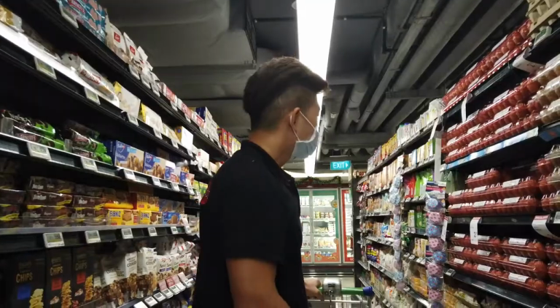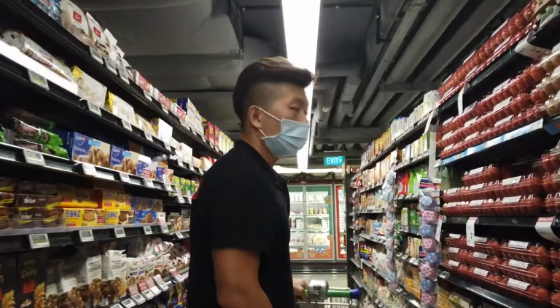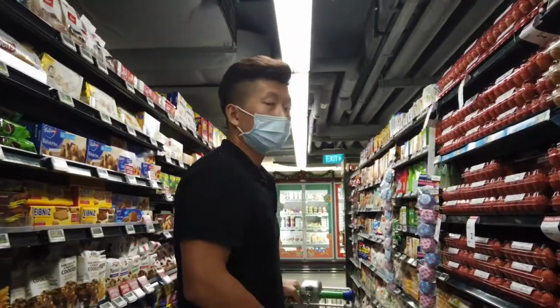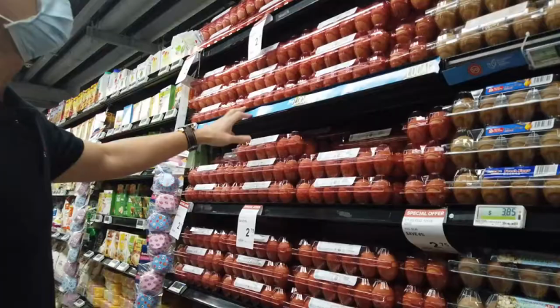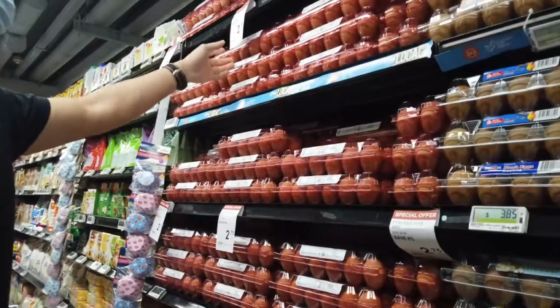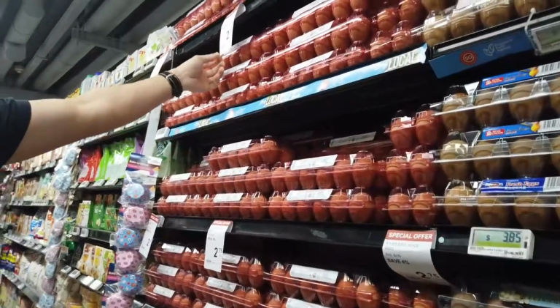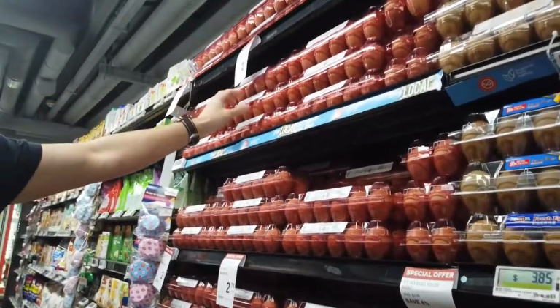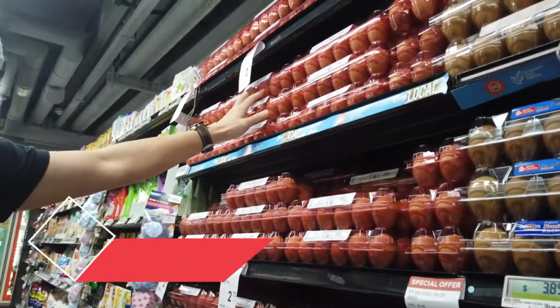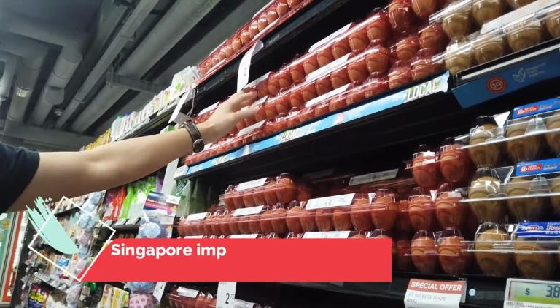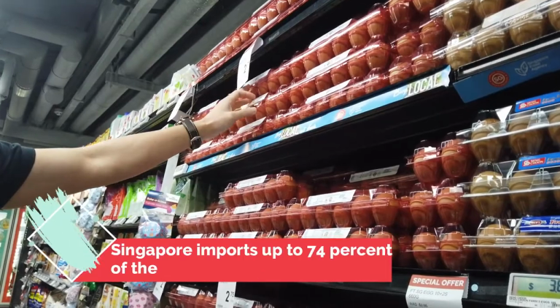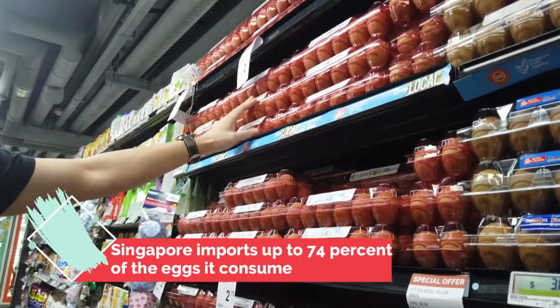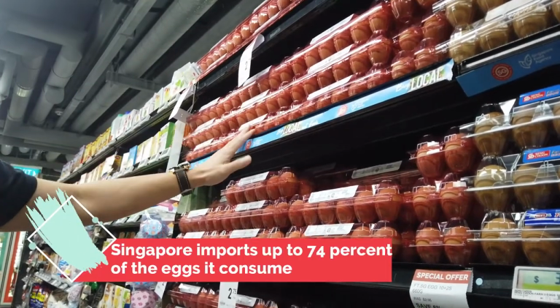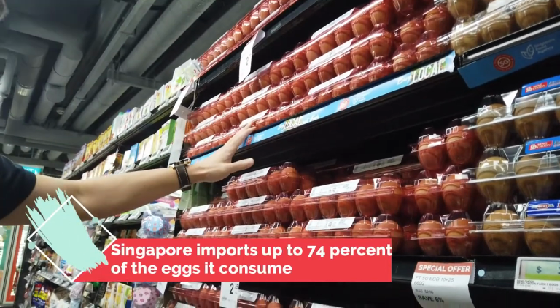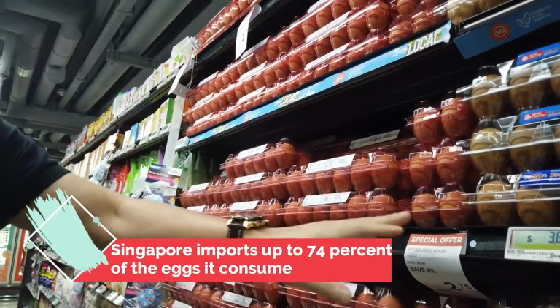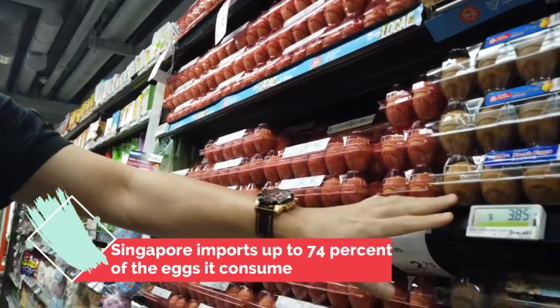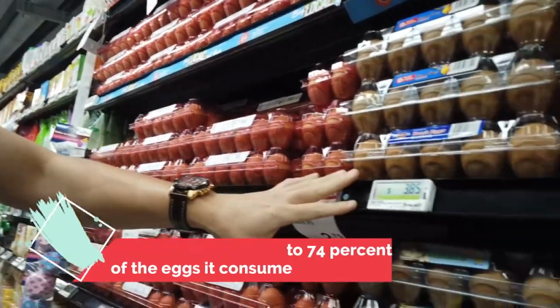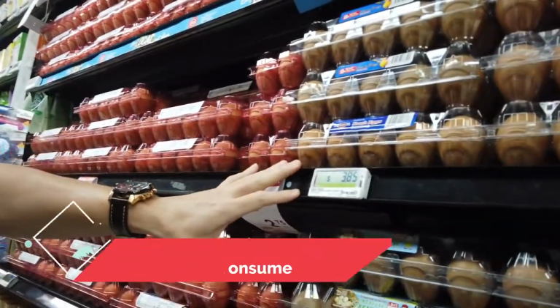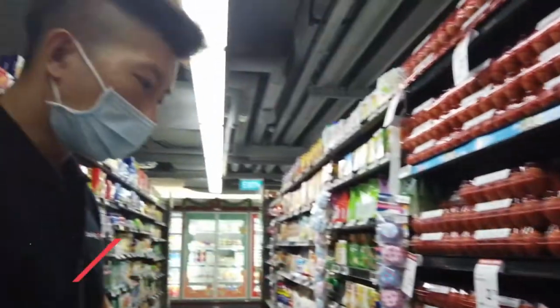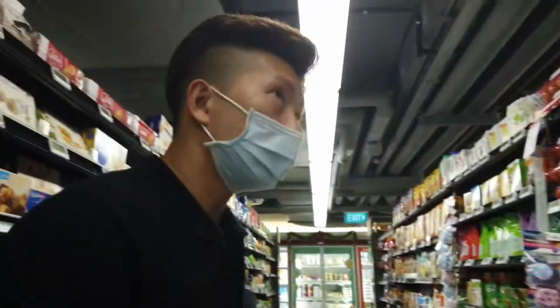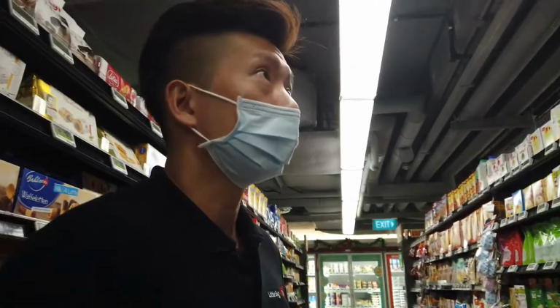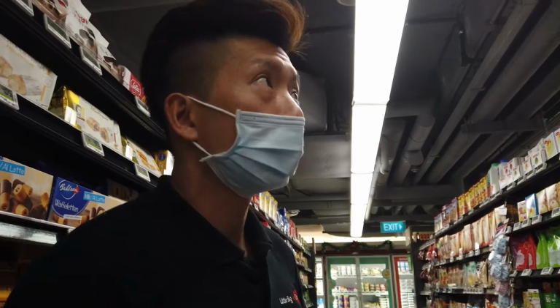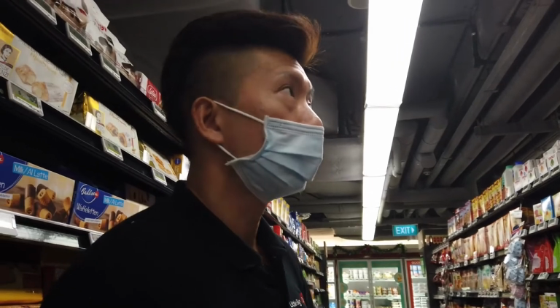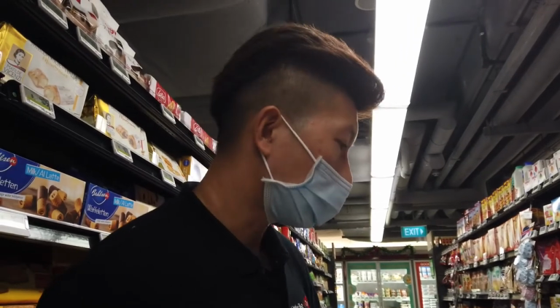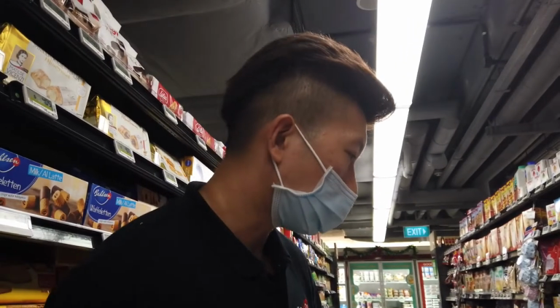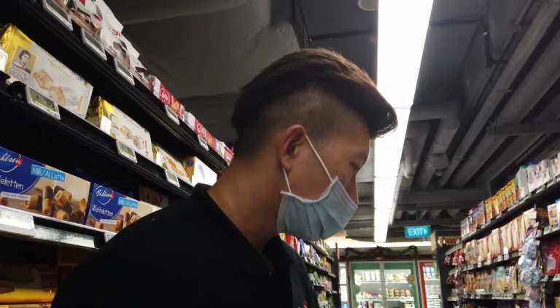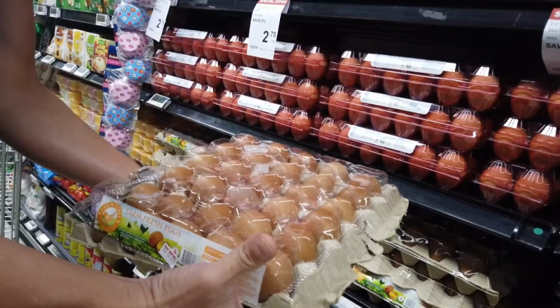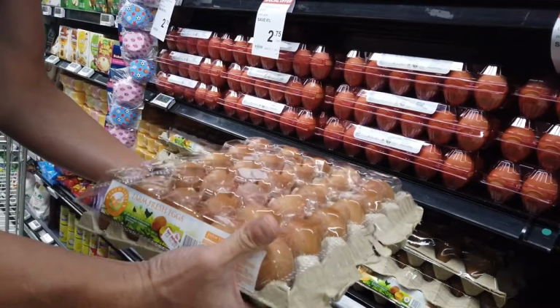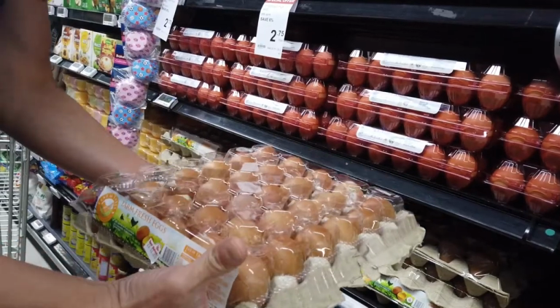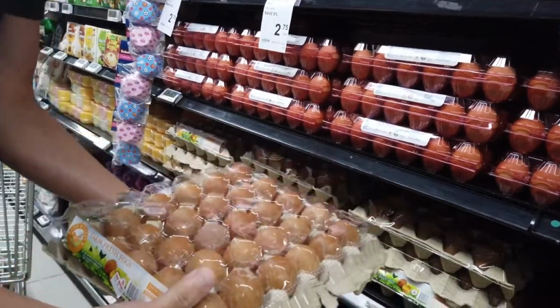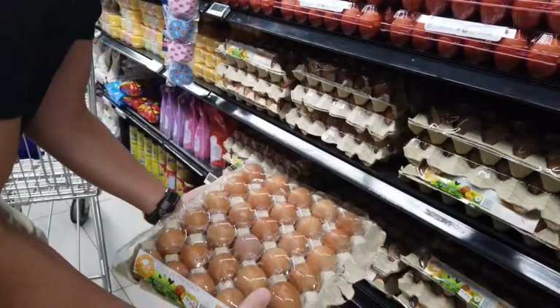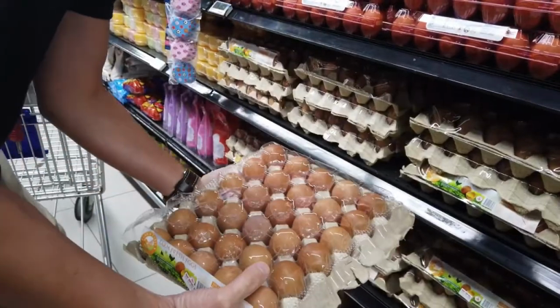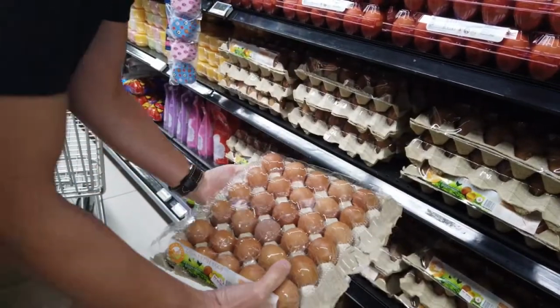Over here at the egg section, you can get trays of 10 at $2.75. There are also options at $3.85 — quite a wide range — and of course the organic ones will cost more. That tray there has 30 eggs and costs about $4.45.